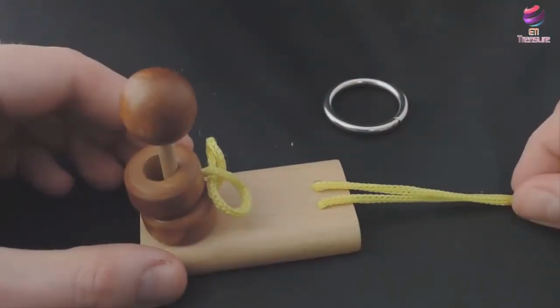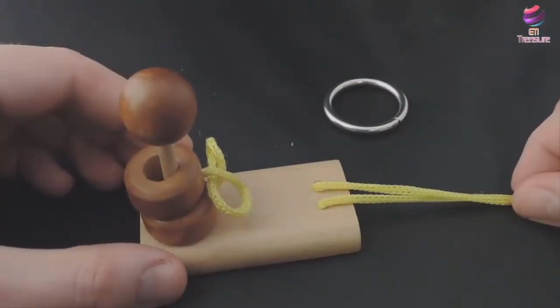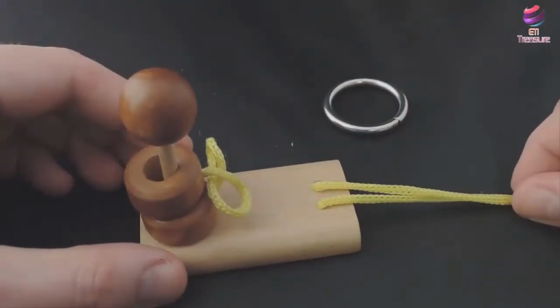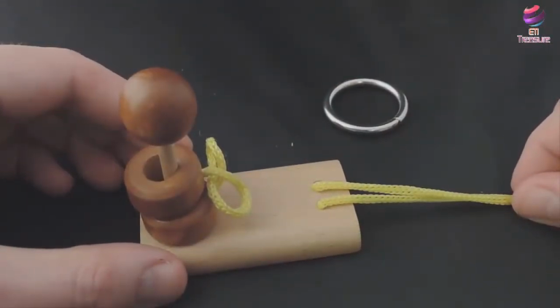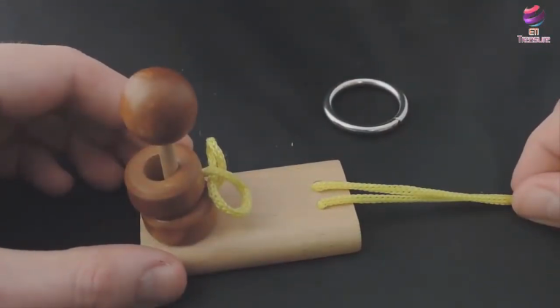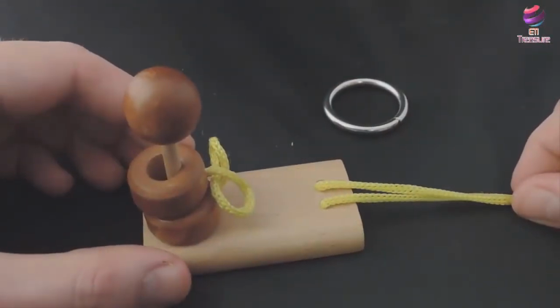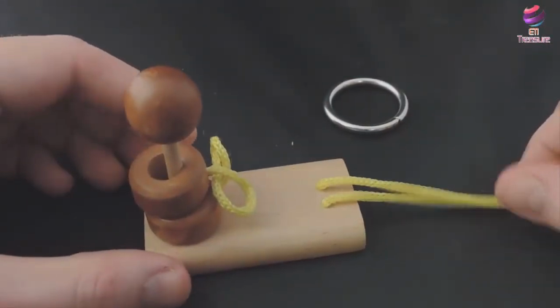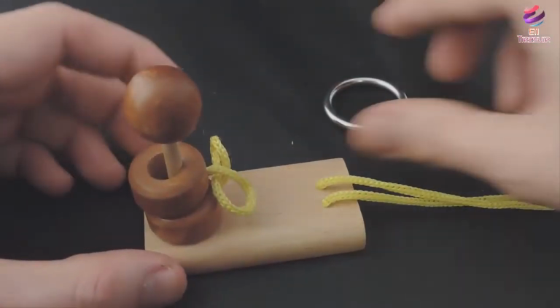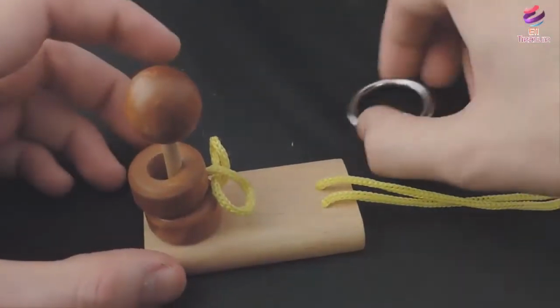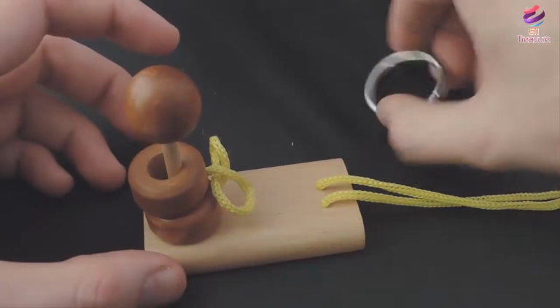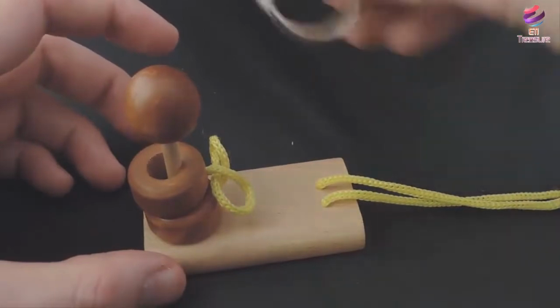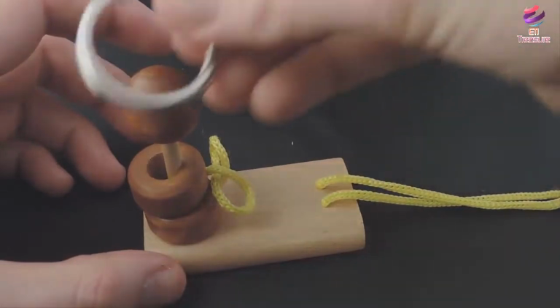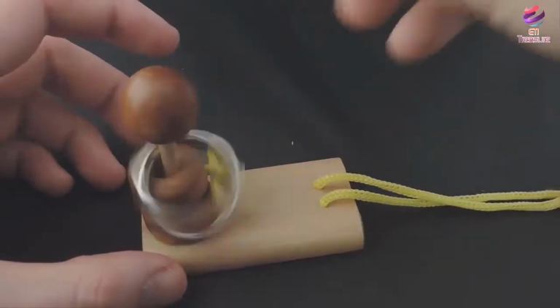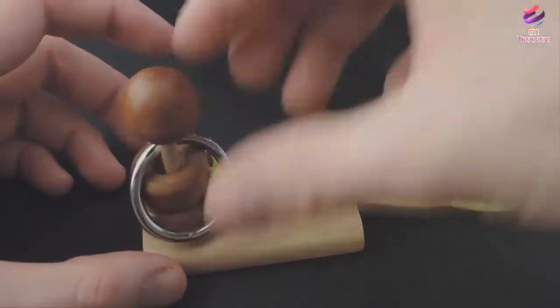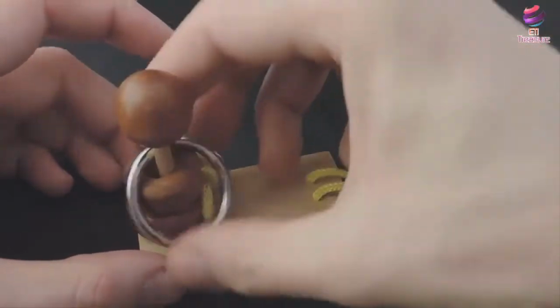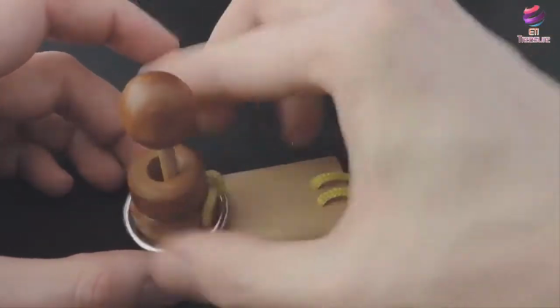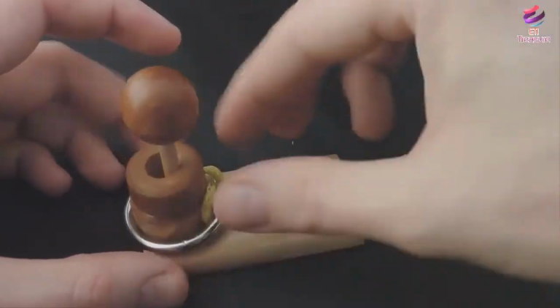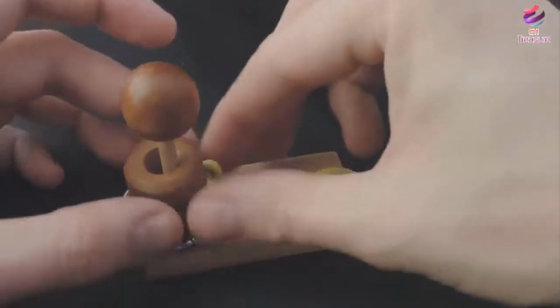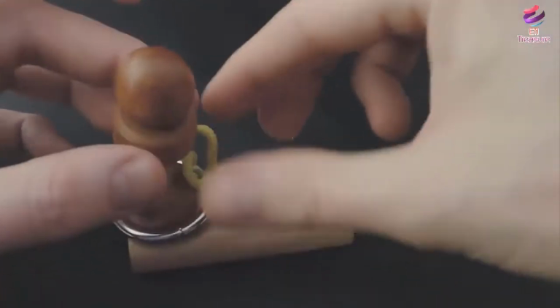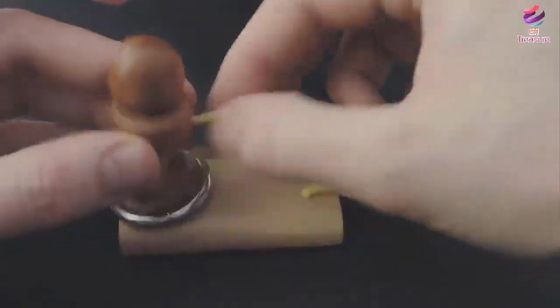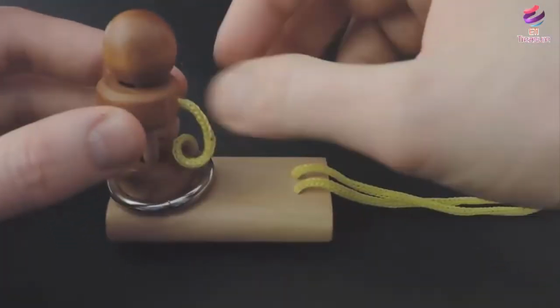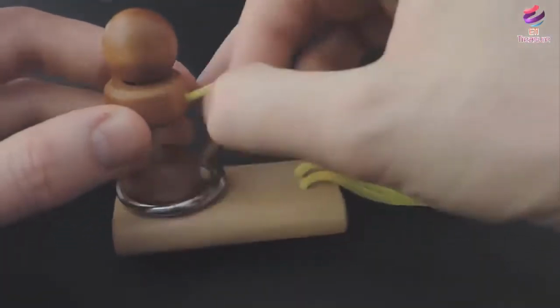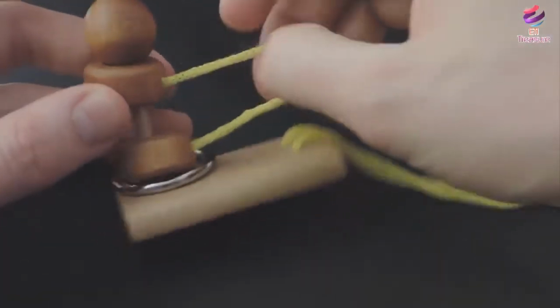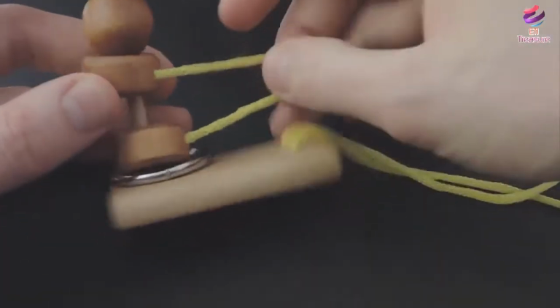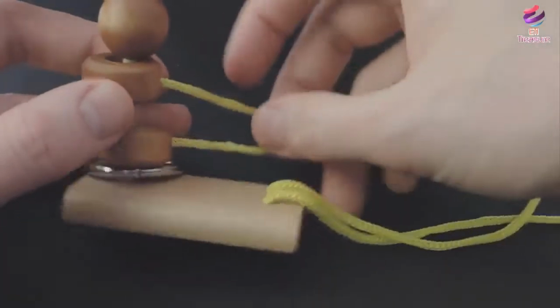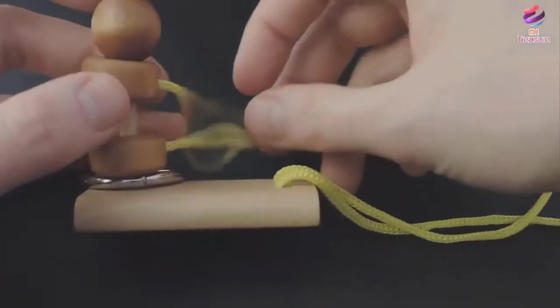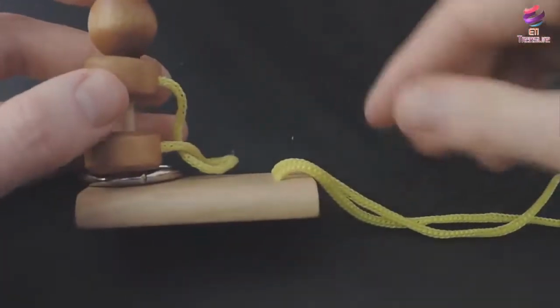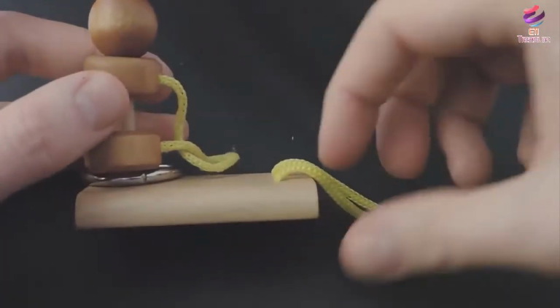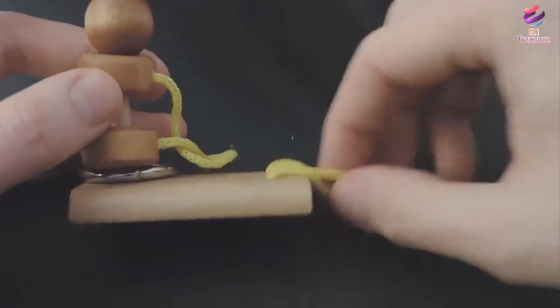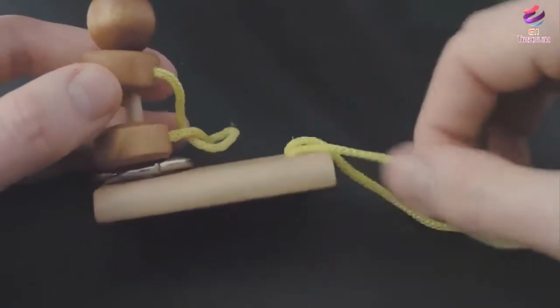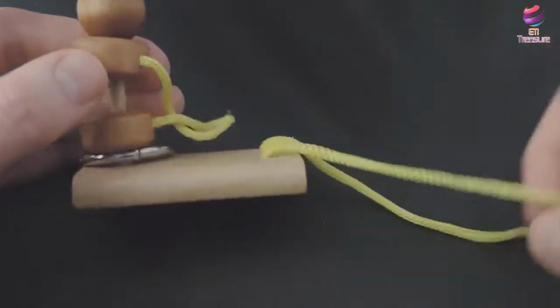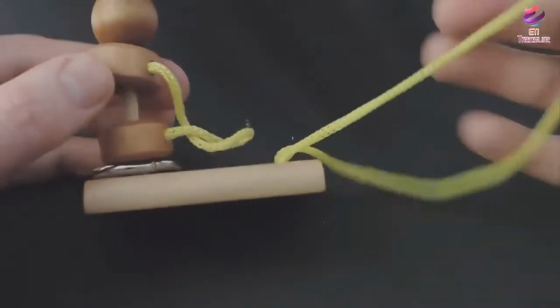When you put it back to do it again, remember to put the ring on. We are going to do the same thing, not backwards.